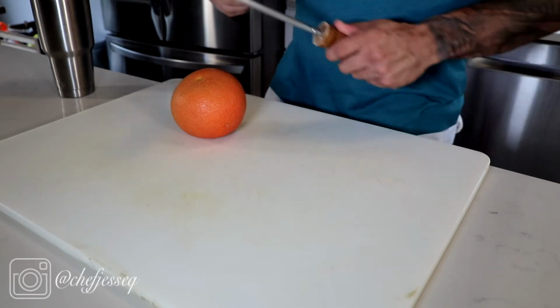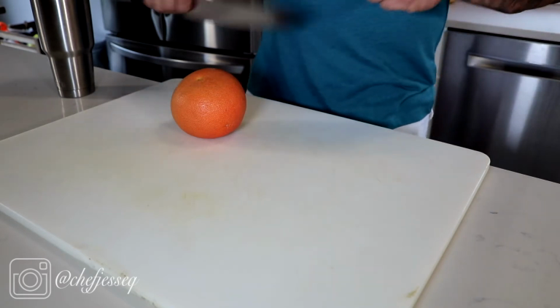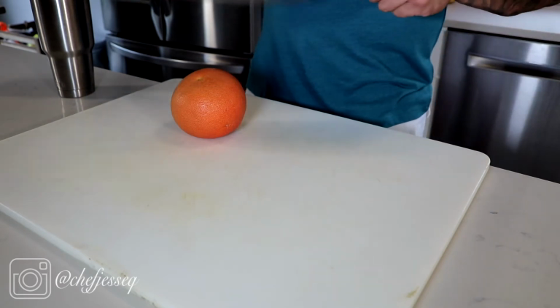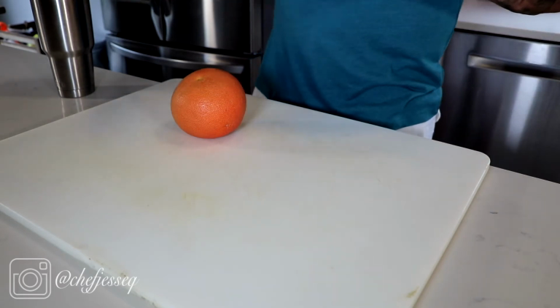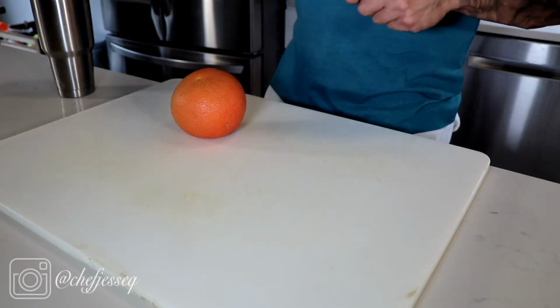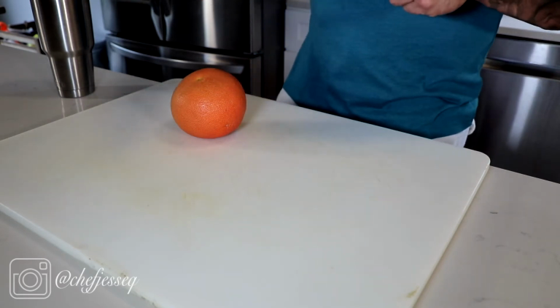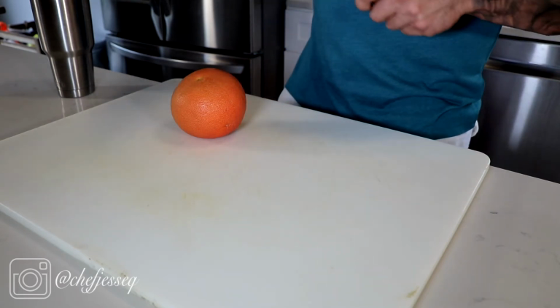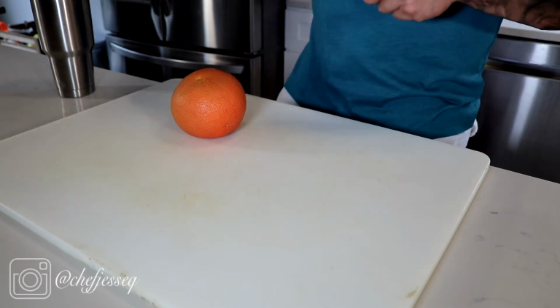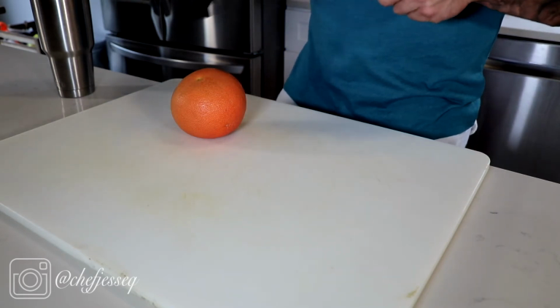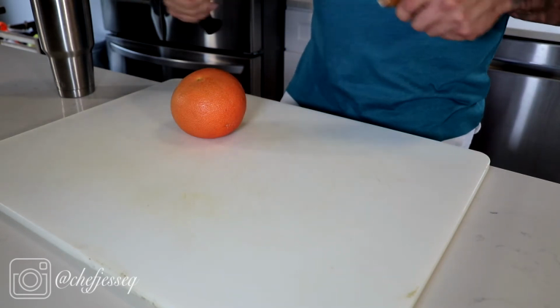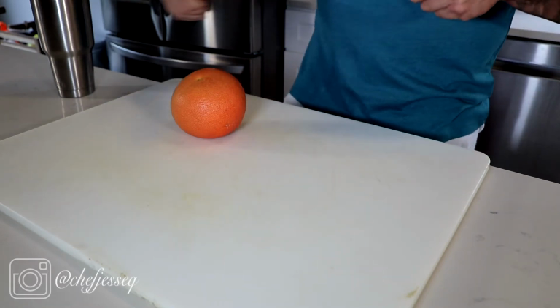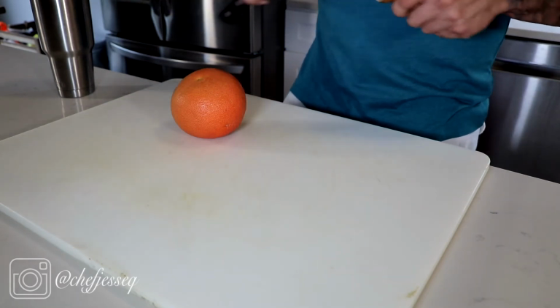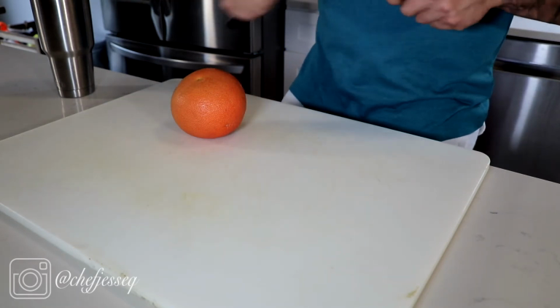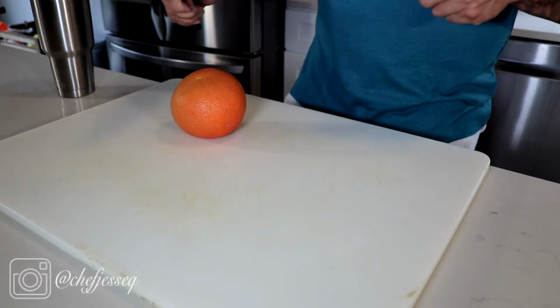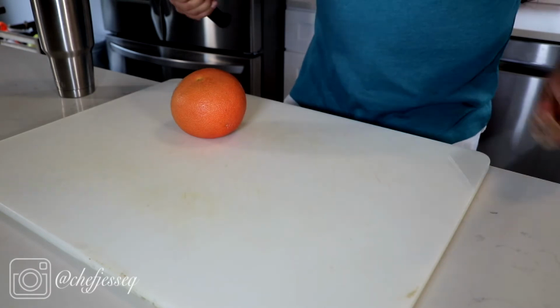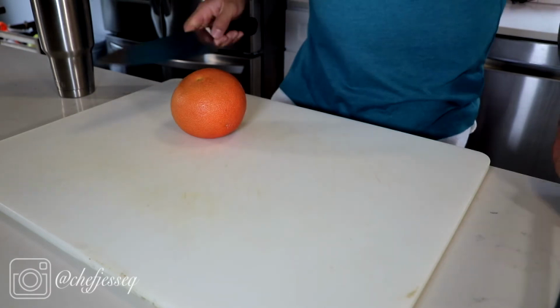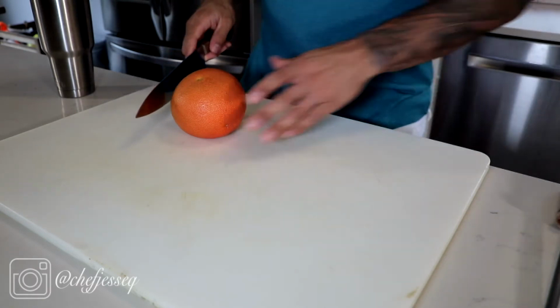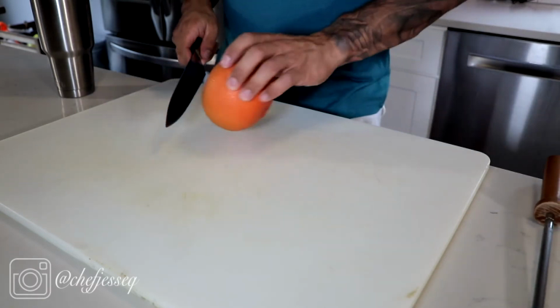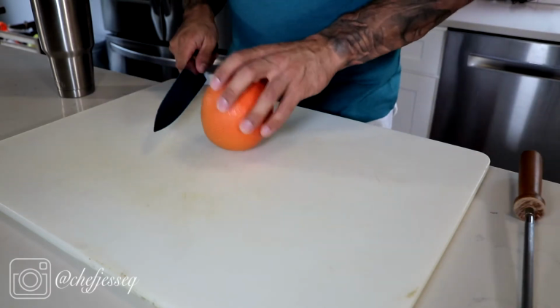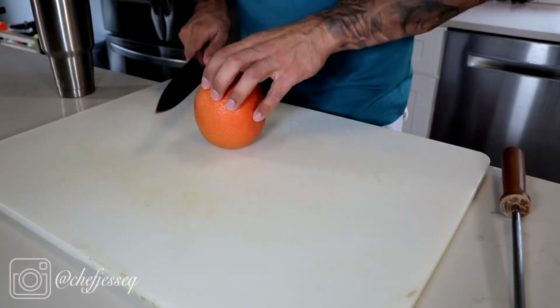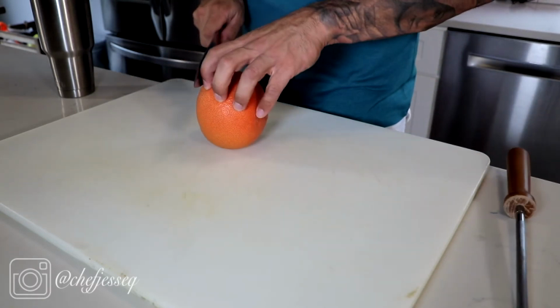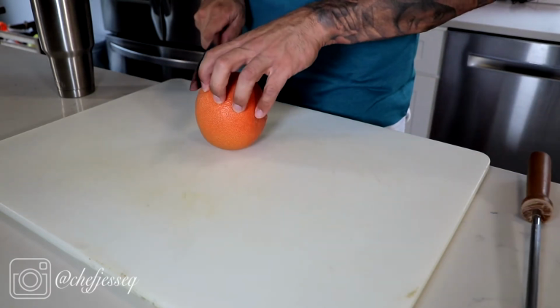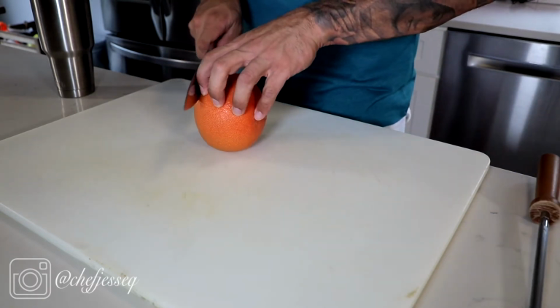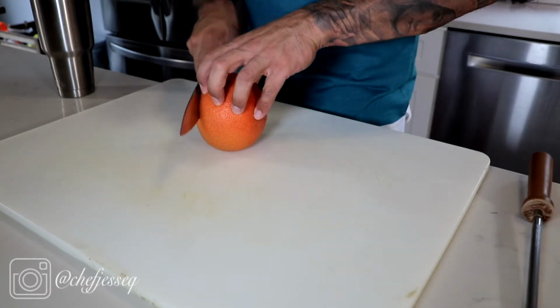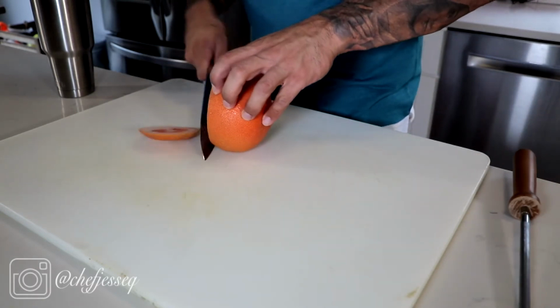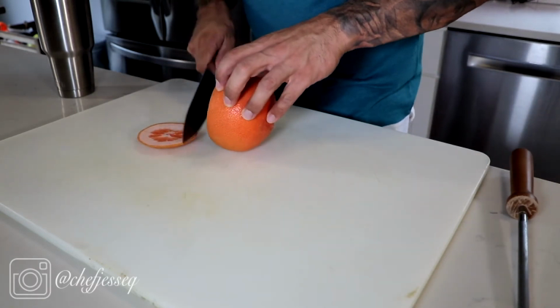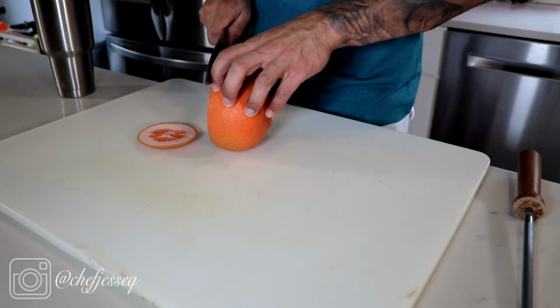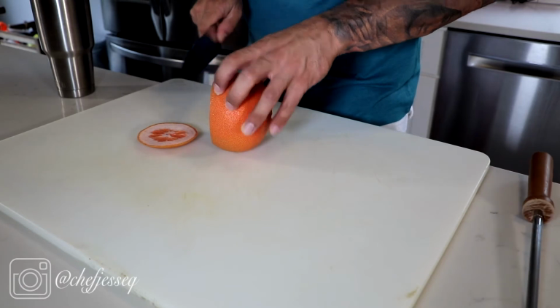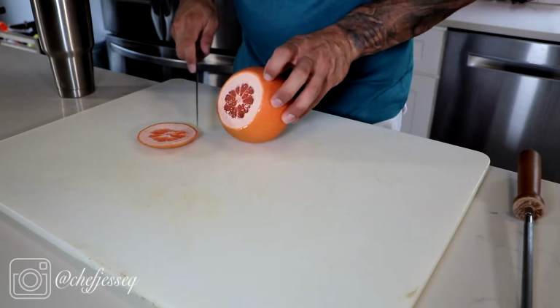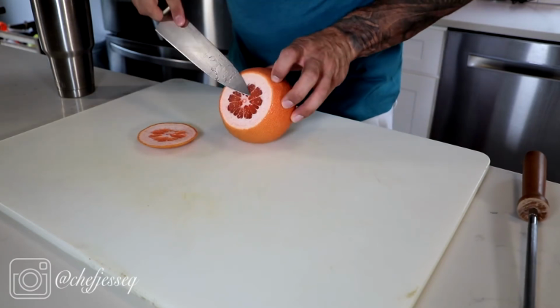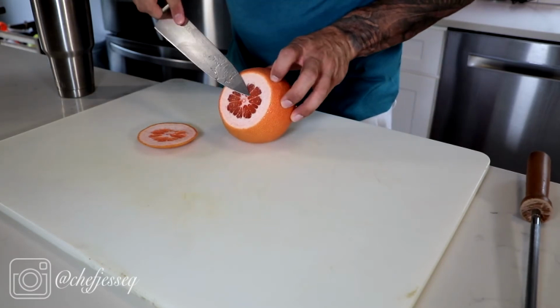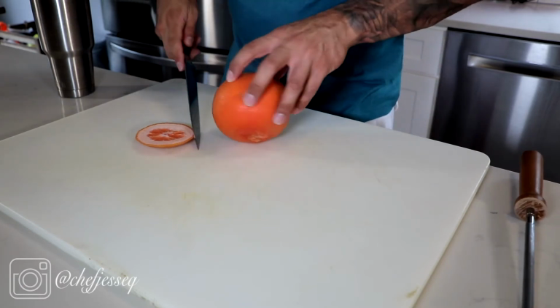What I do is I sharpen my knife real quick to make sure it's super sharp. Next I'm going to take the grapefruit and go down the side — you can see how much I want to take out.